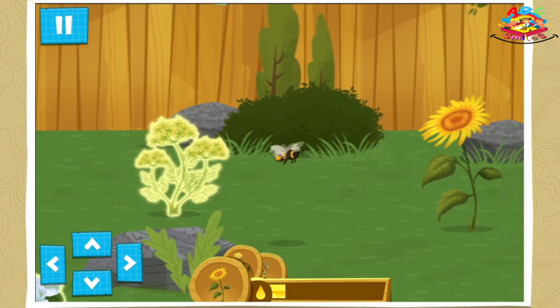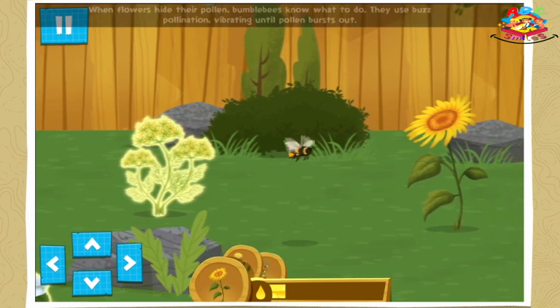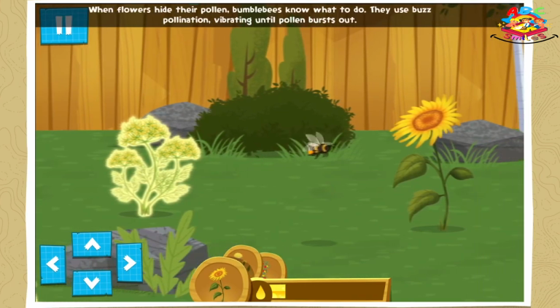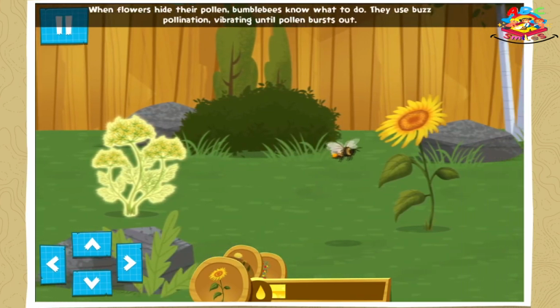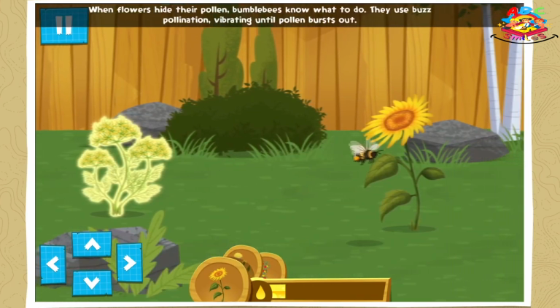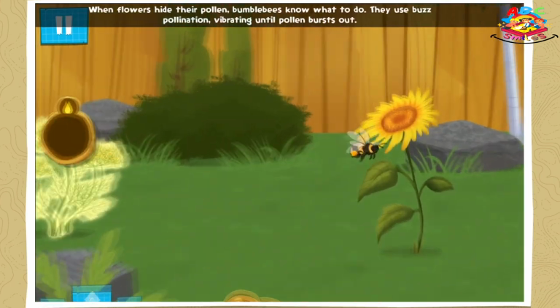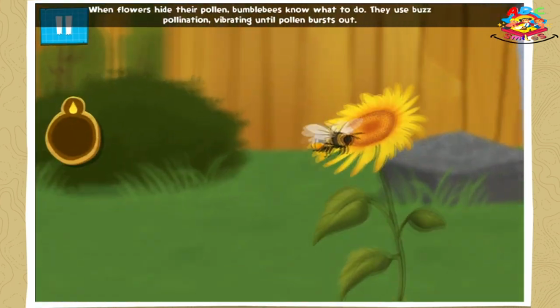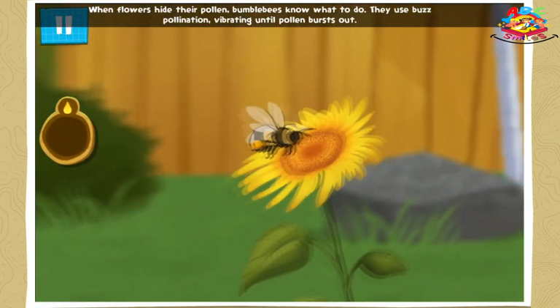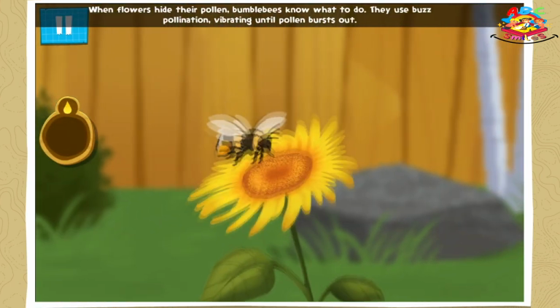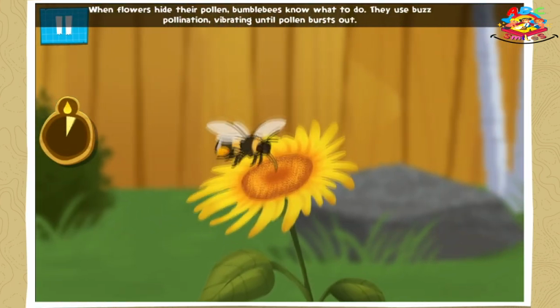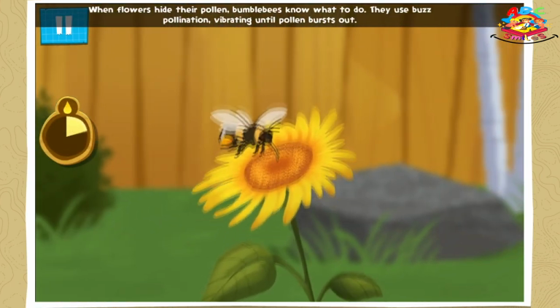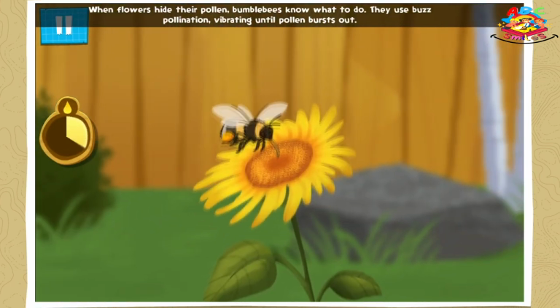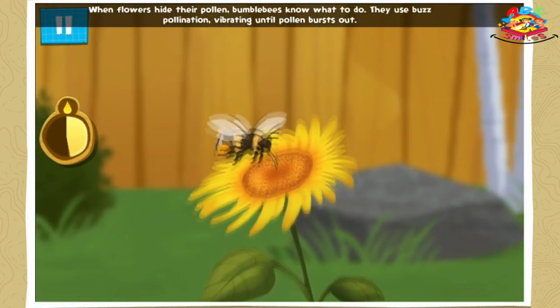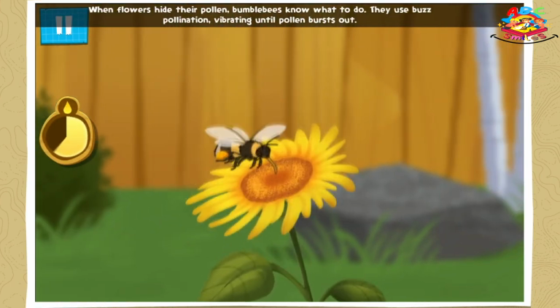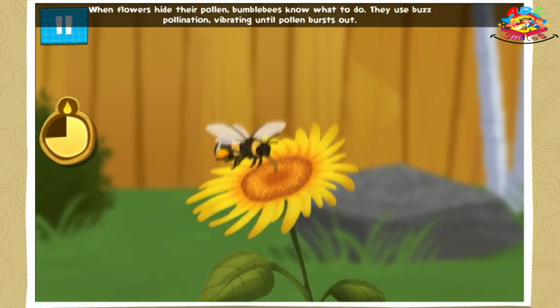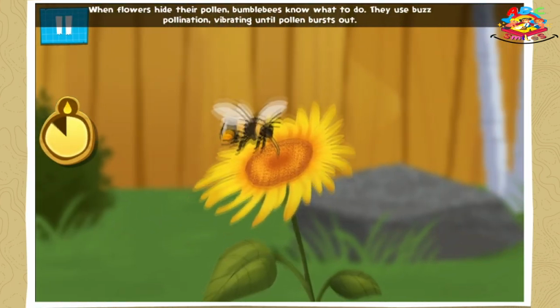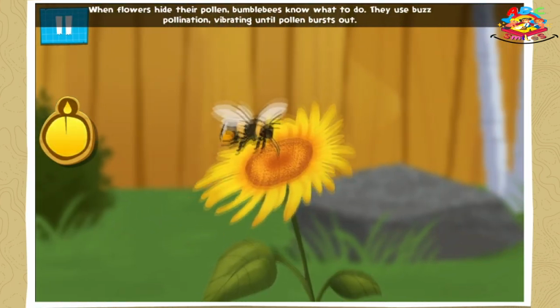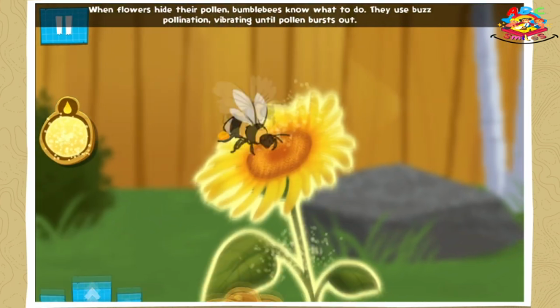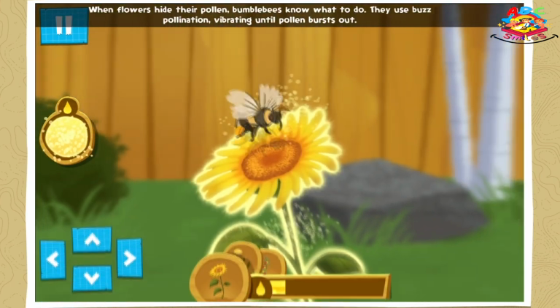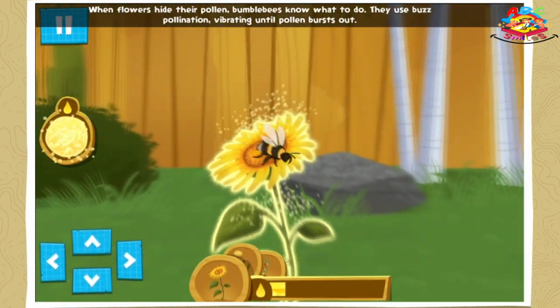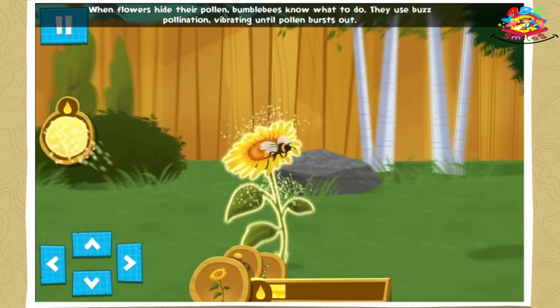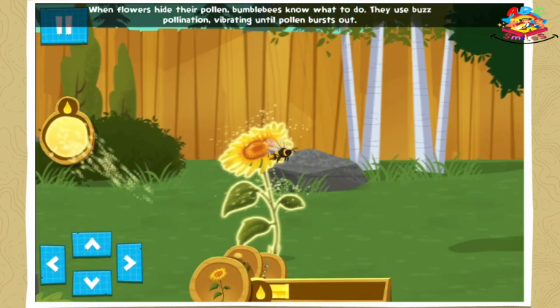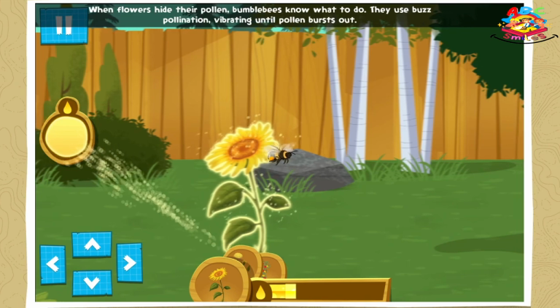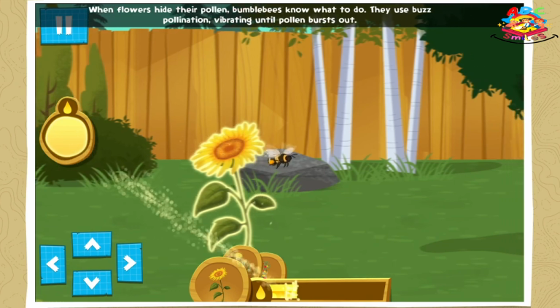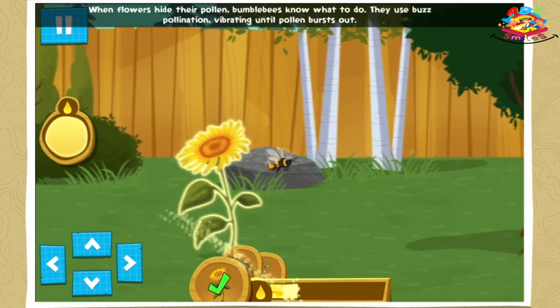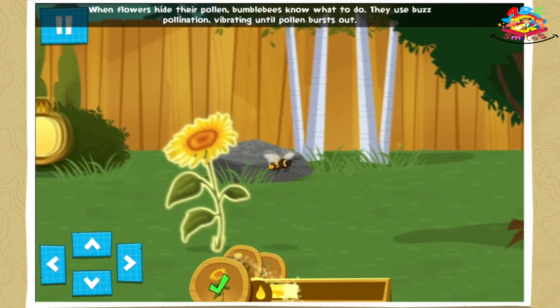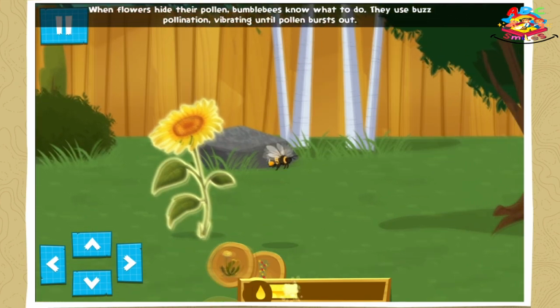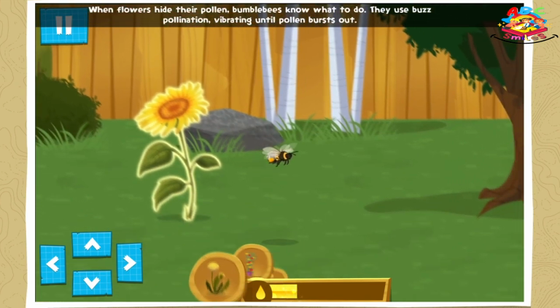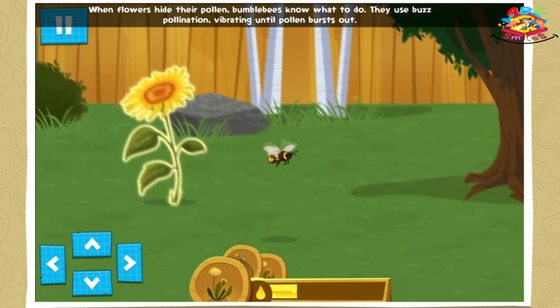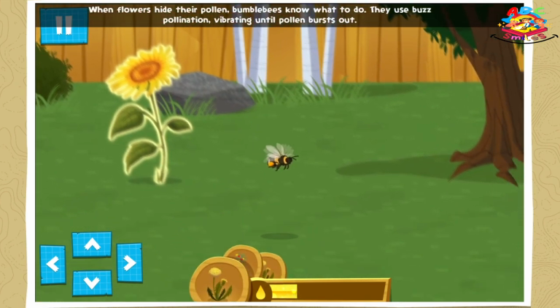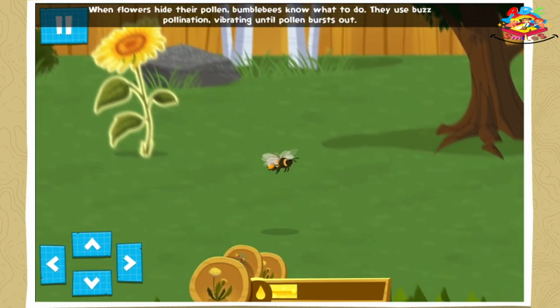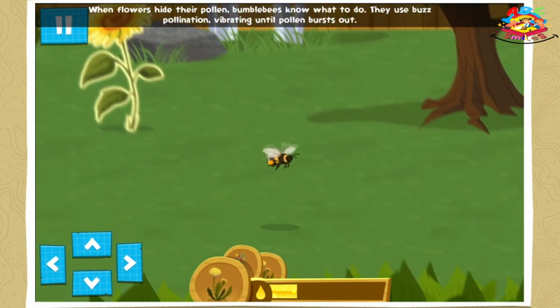When flowers hide their pollen, bumblebees know what to do! They use buzz pollination, vibrating until pollen bursts out!